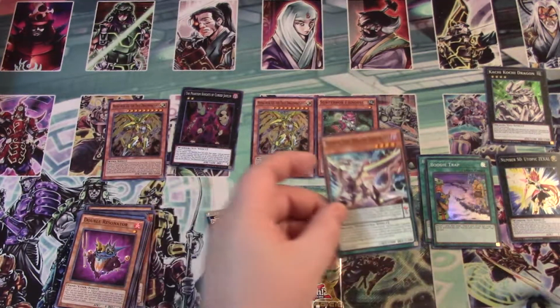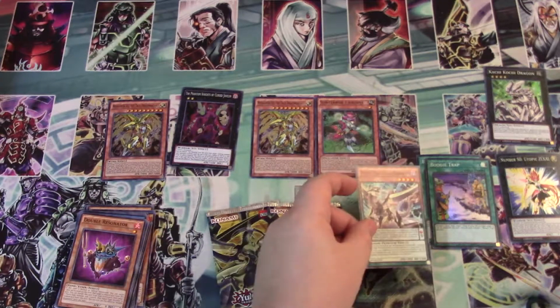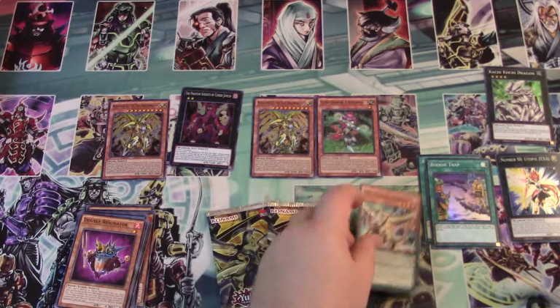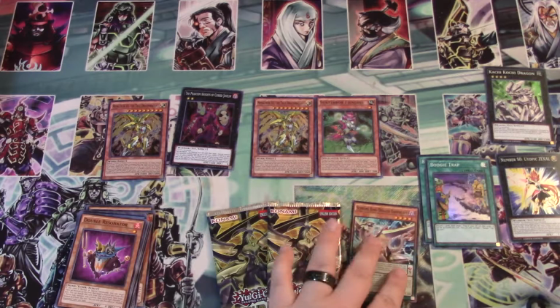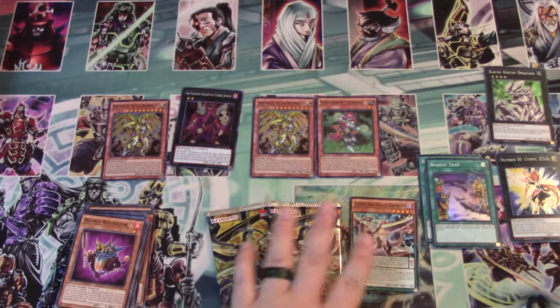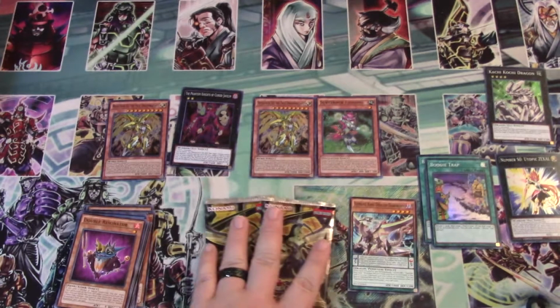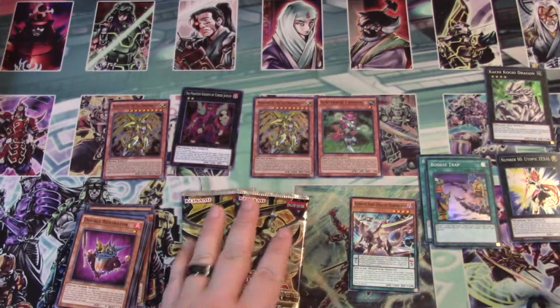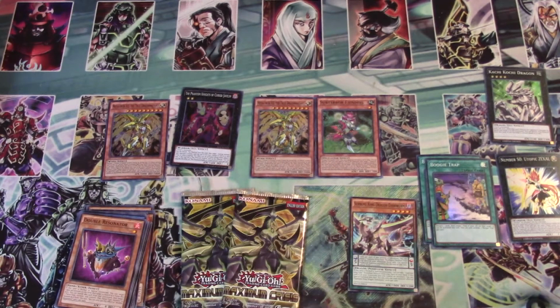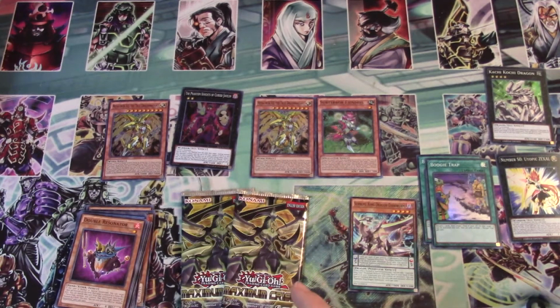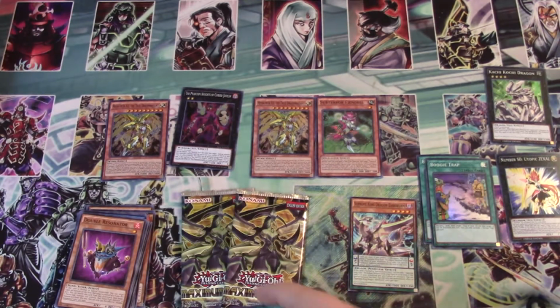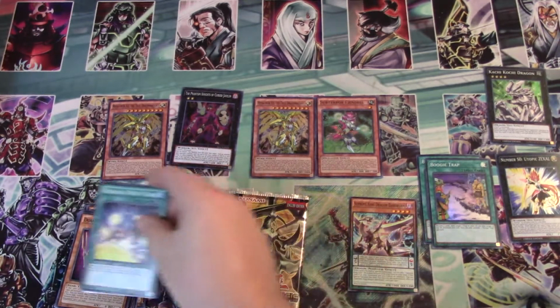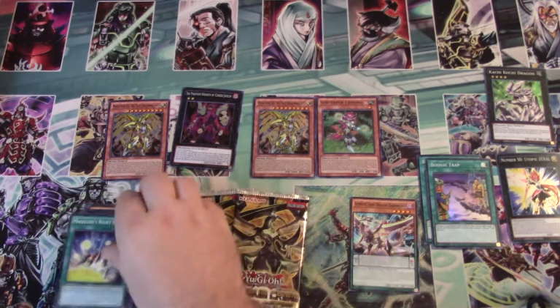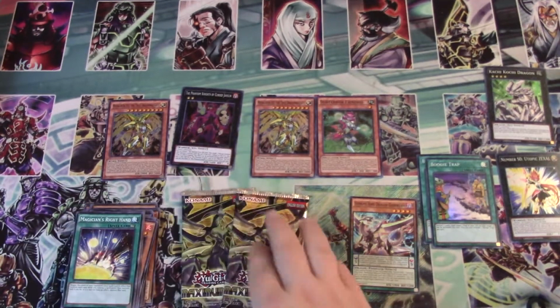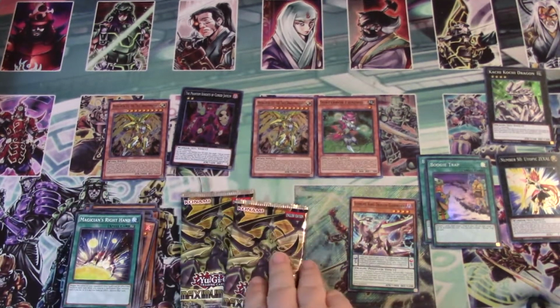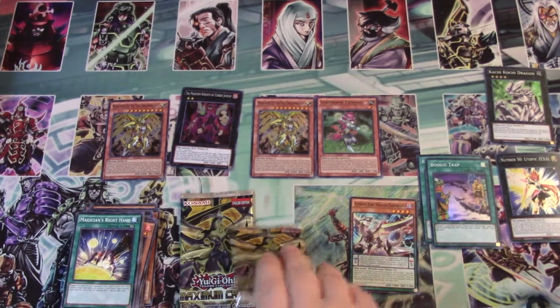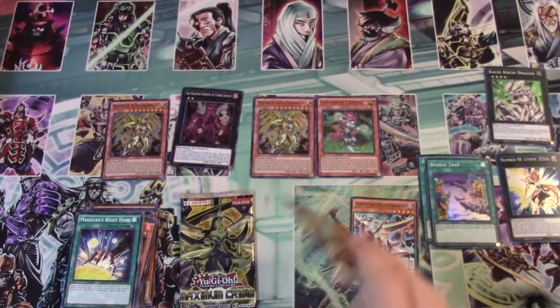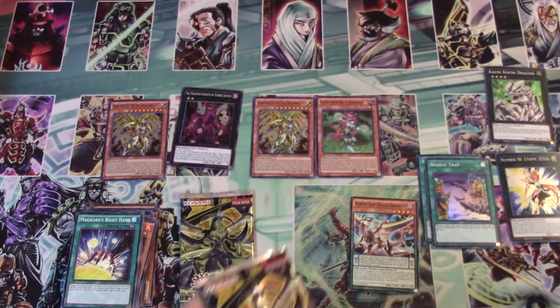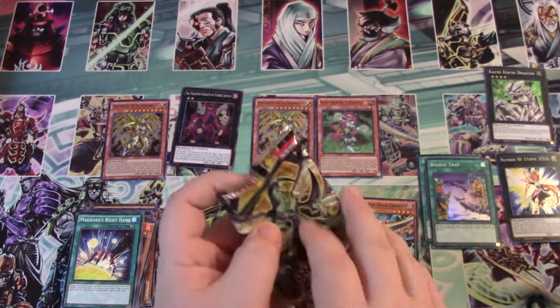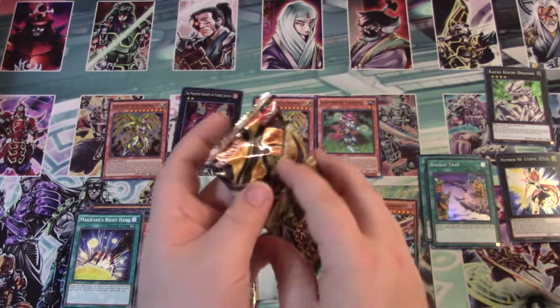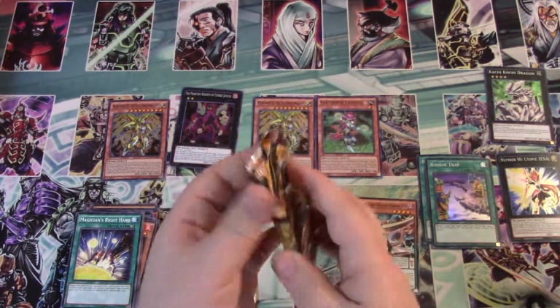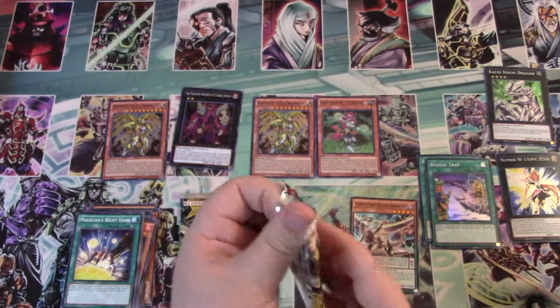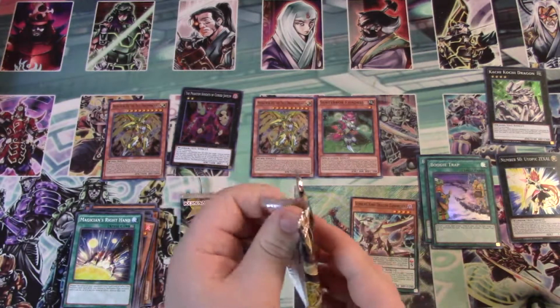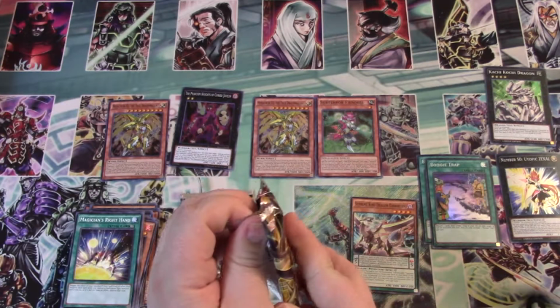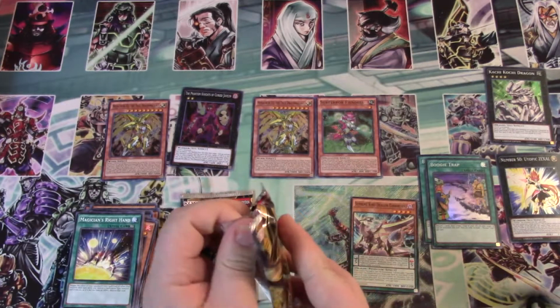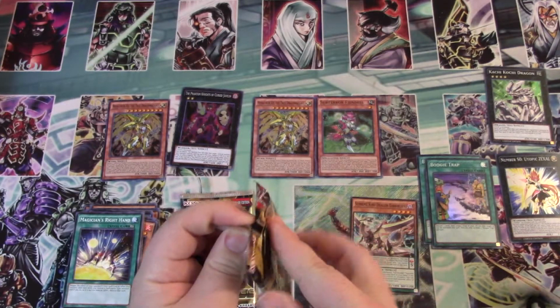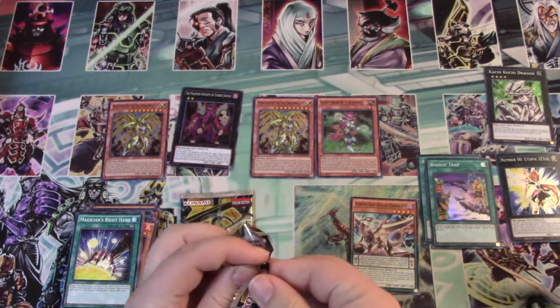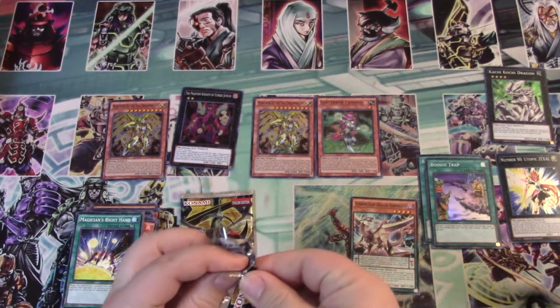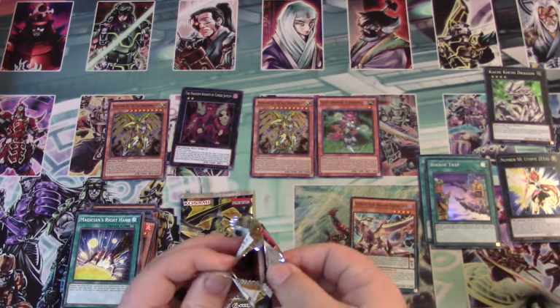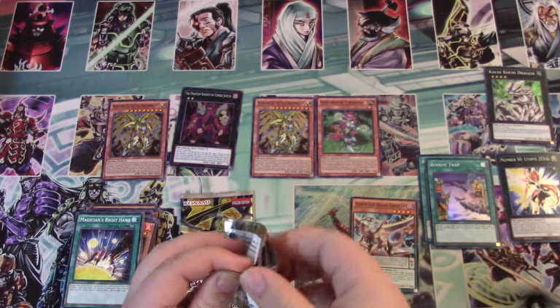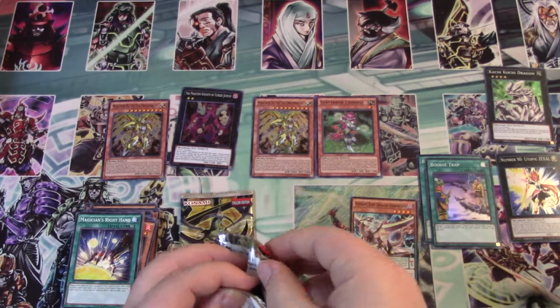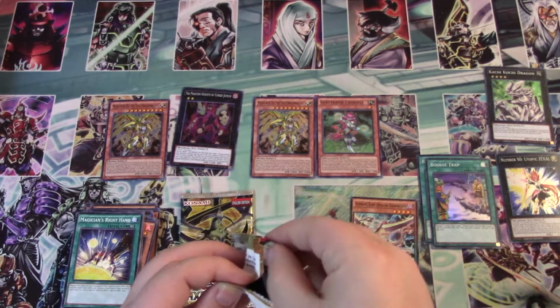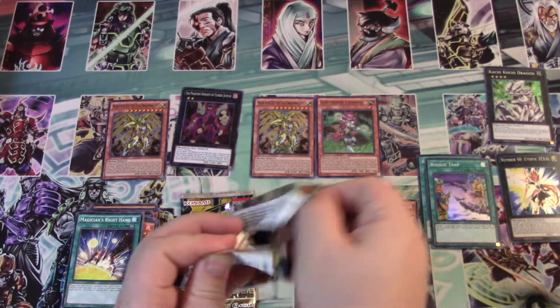We are actually going to set that card aside, because Supreme King Dragon Drek Worm is actually playable nowadays with Dragon Ravine and Destrudo.